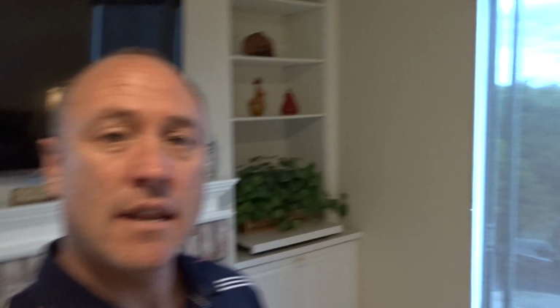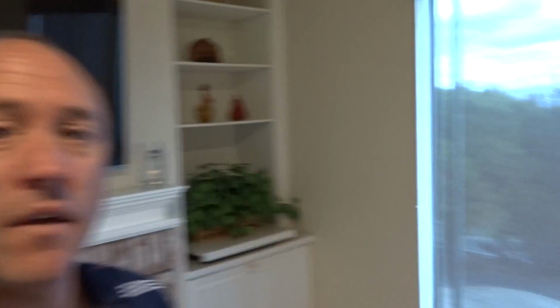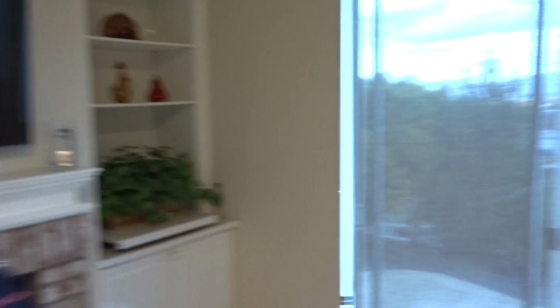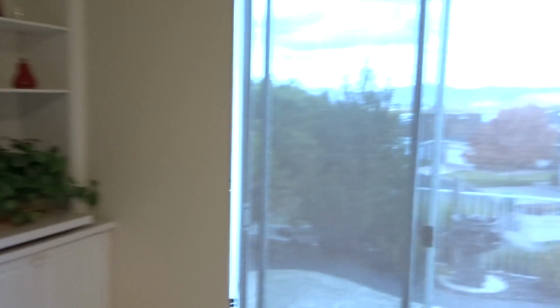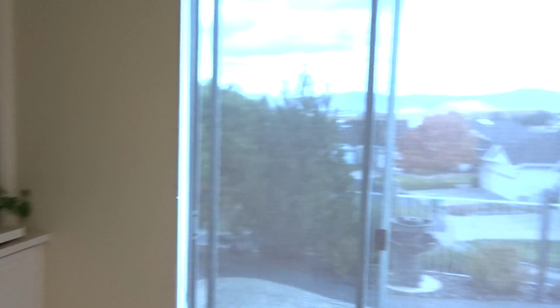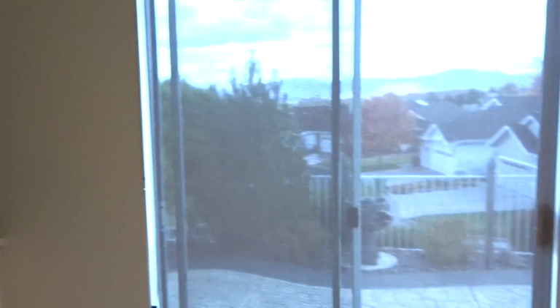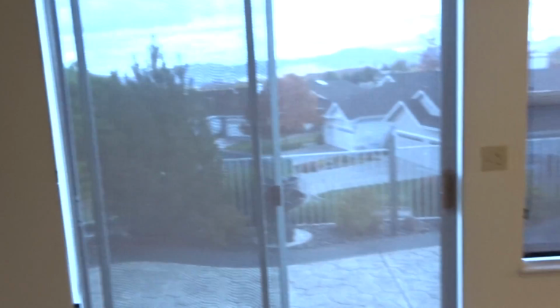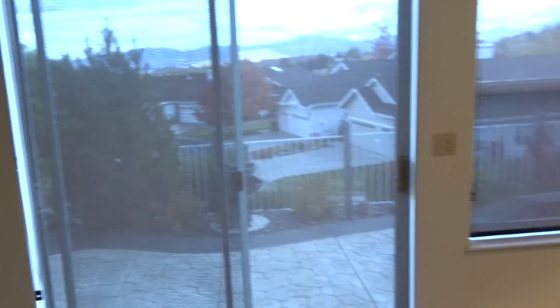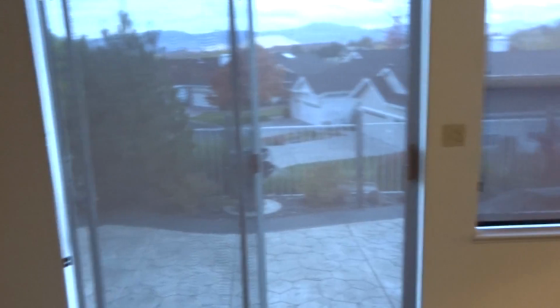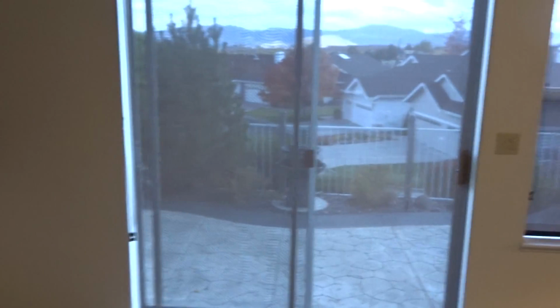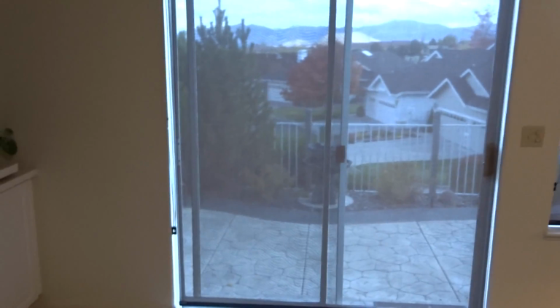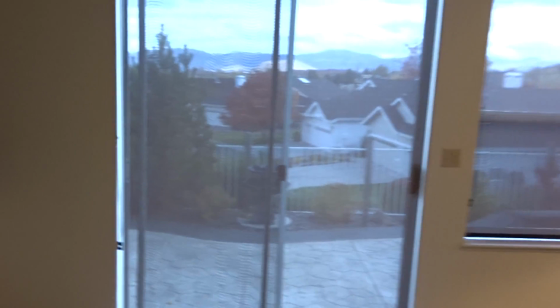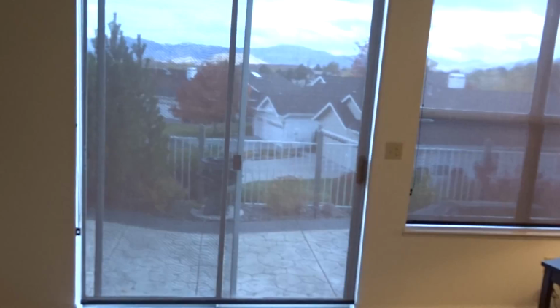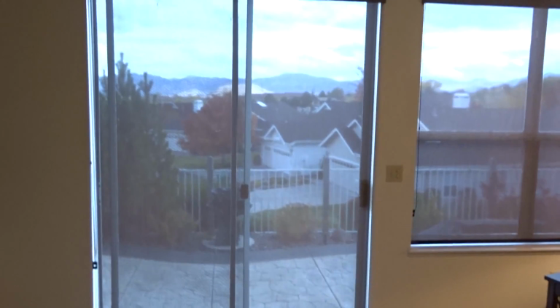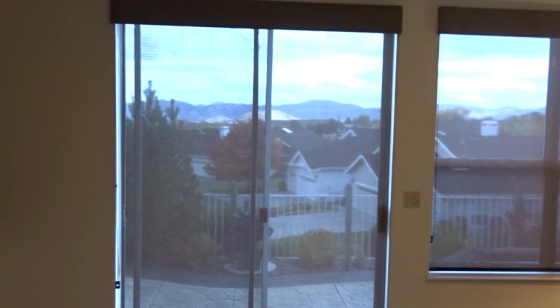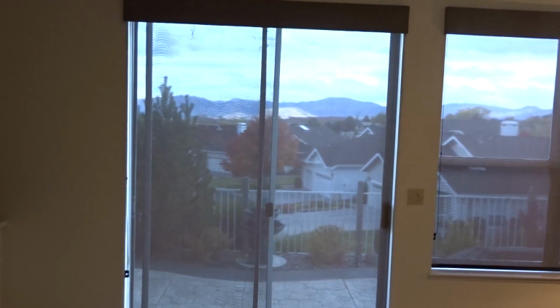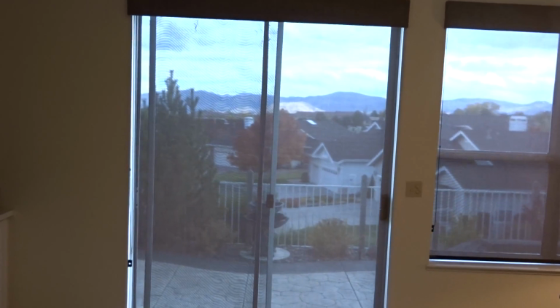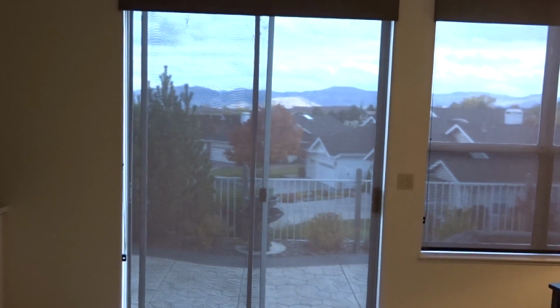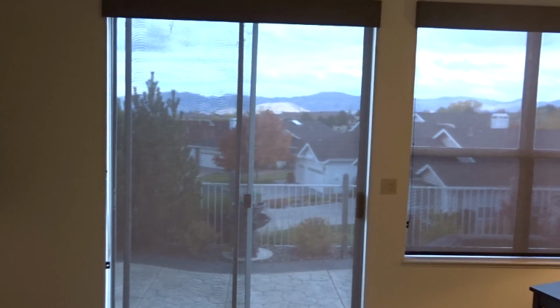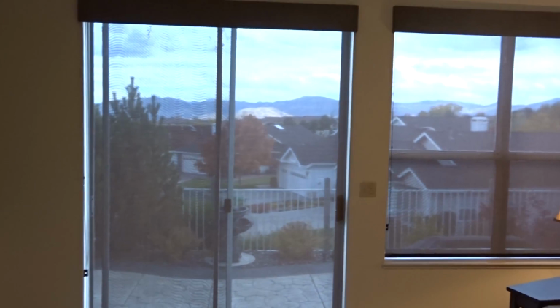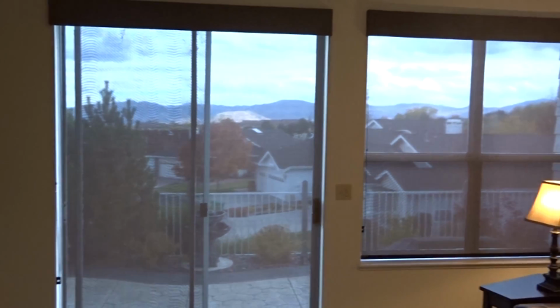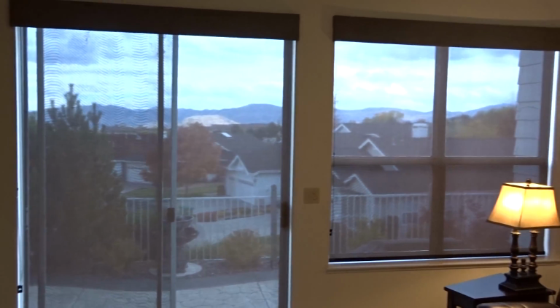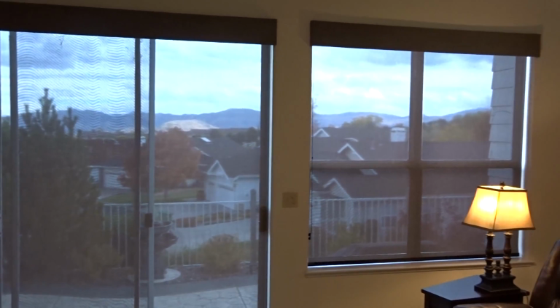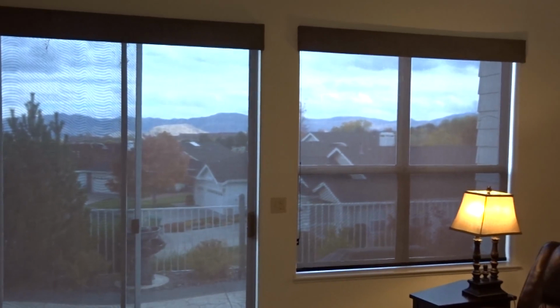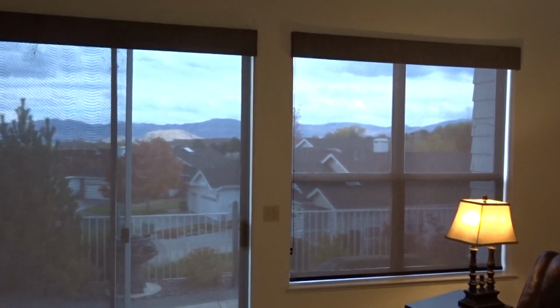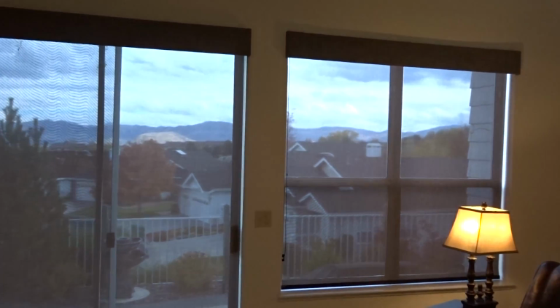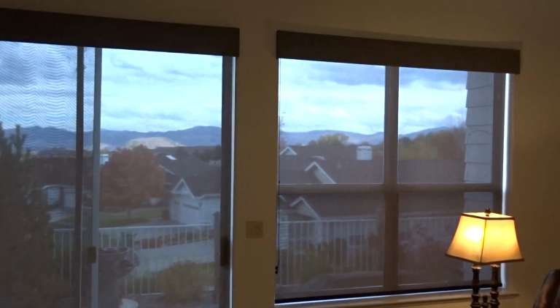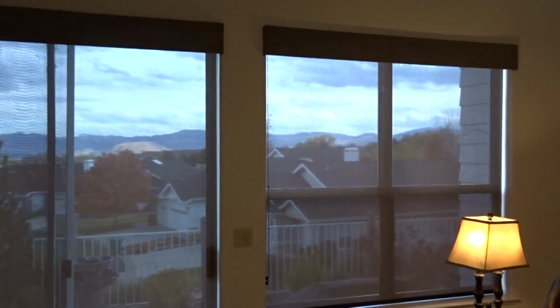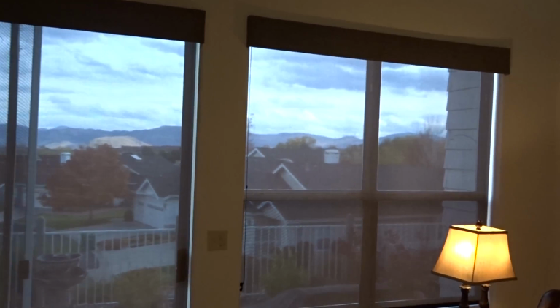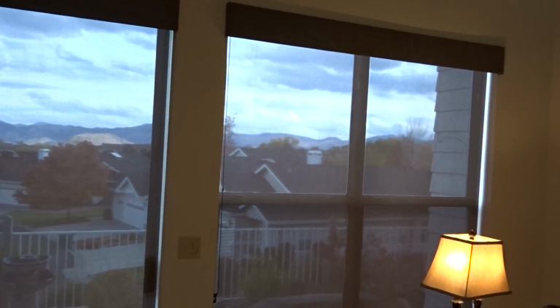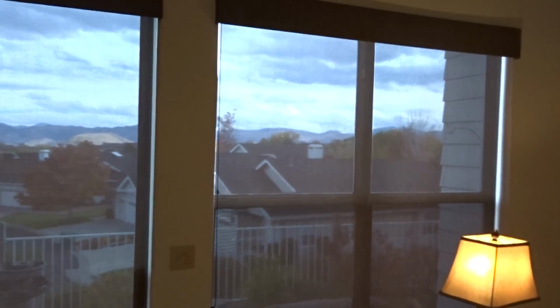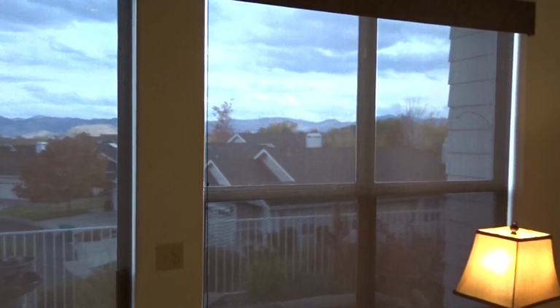Now at this home, since they have a really nice view, you can see these two windows and the shades are down. They've got a nice valance on them.